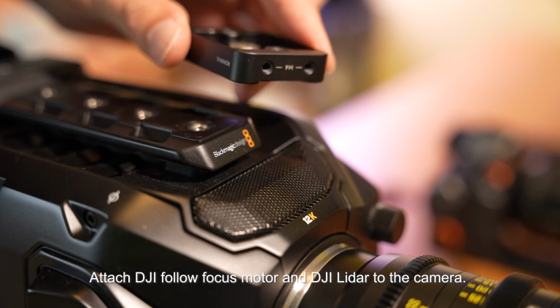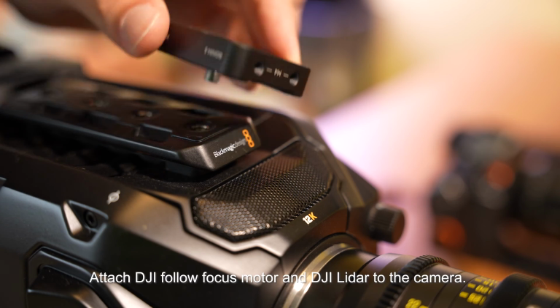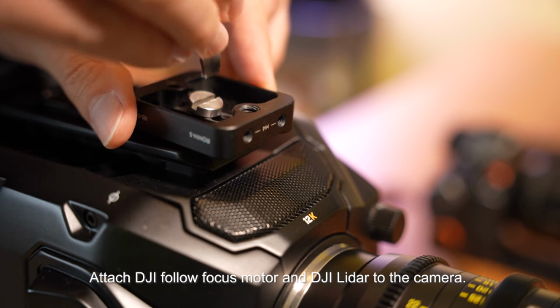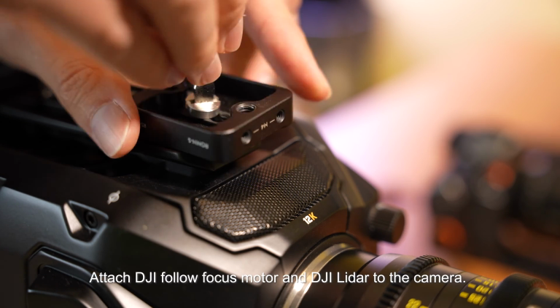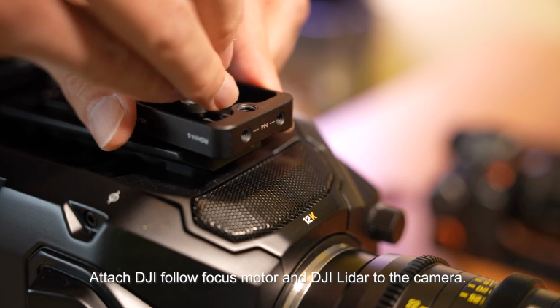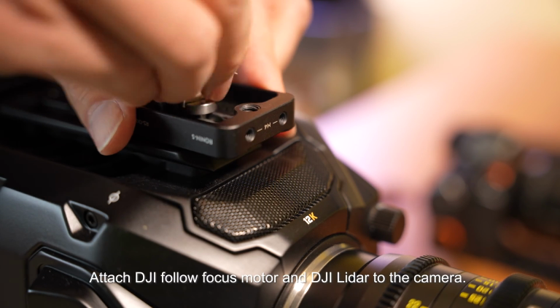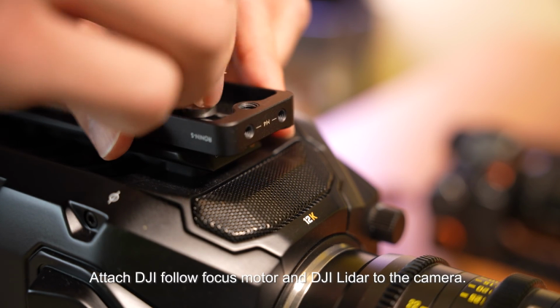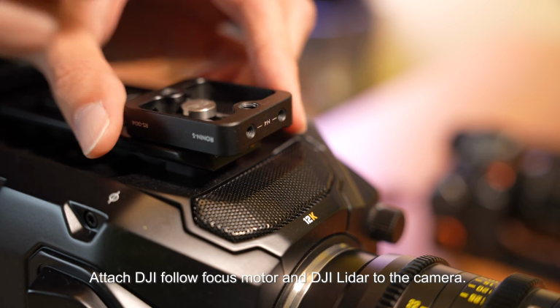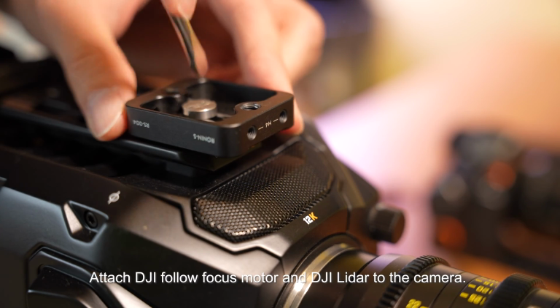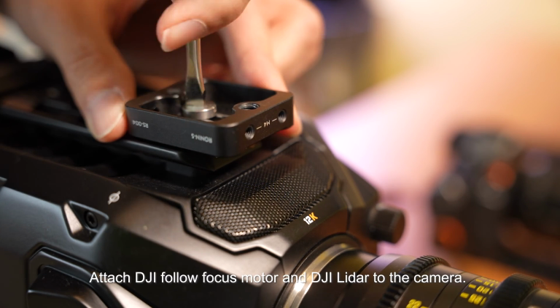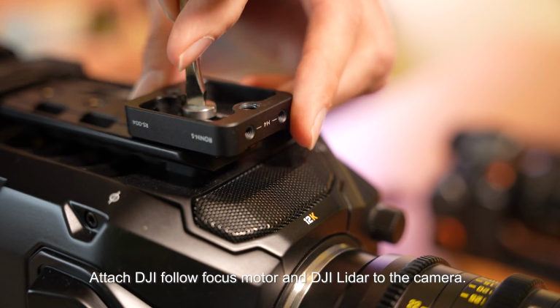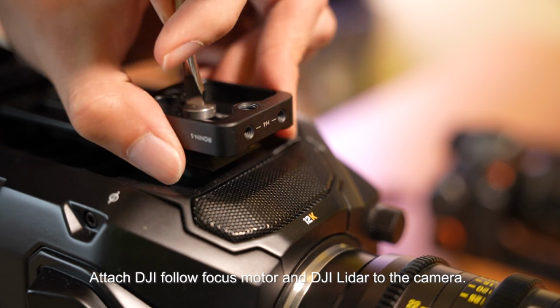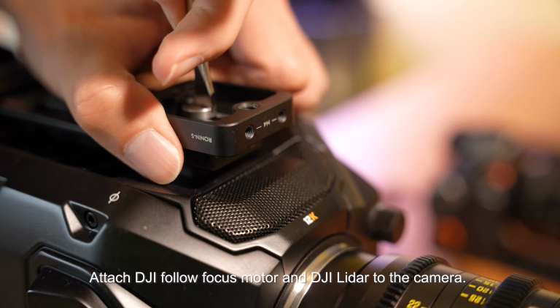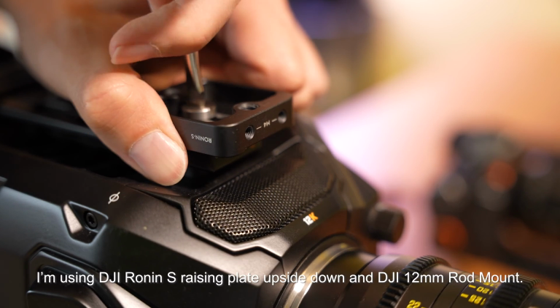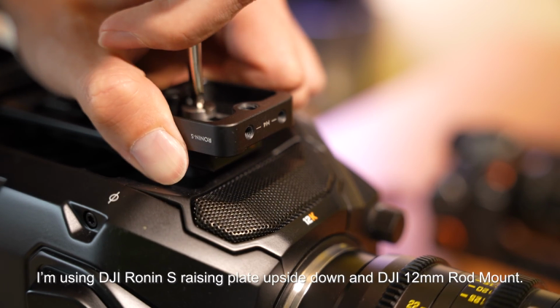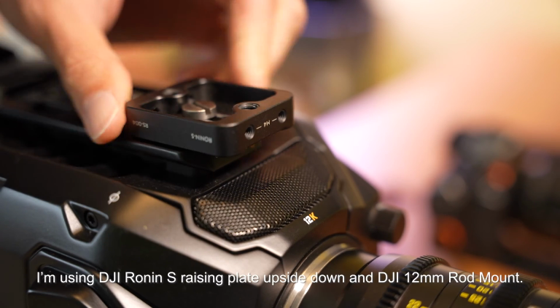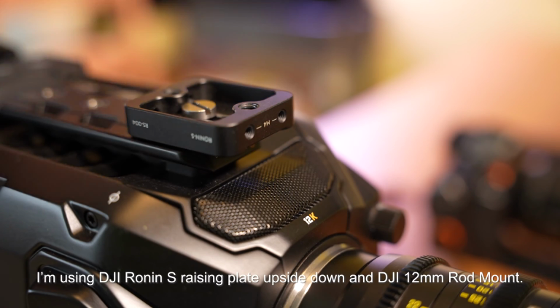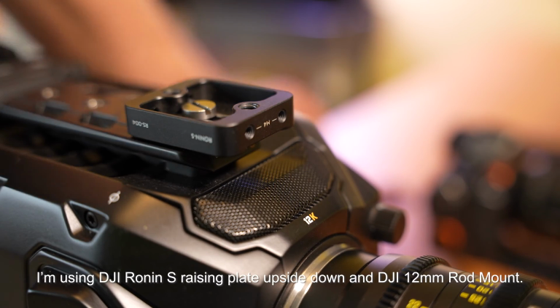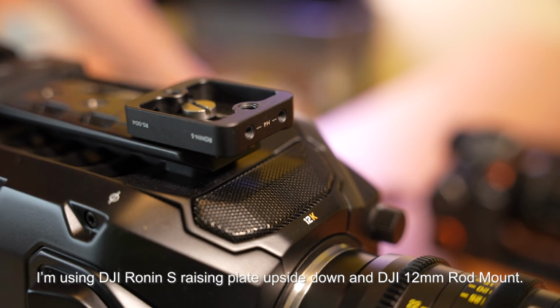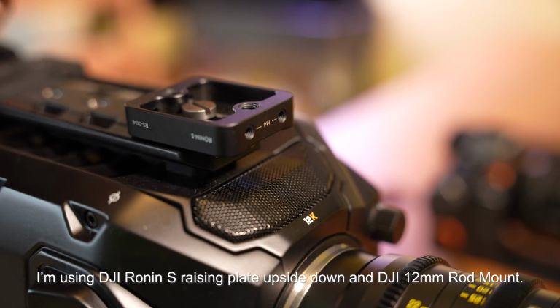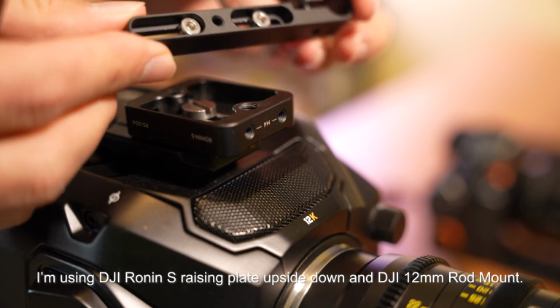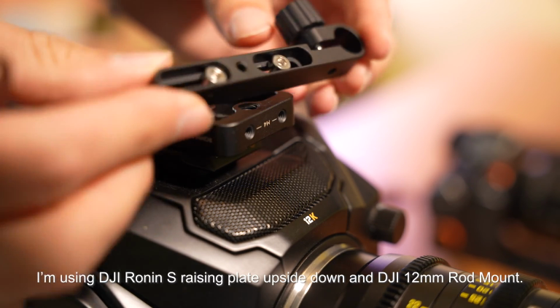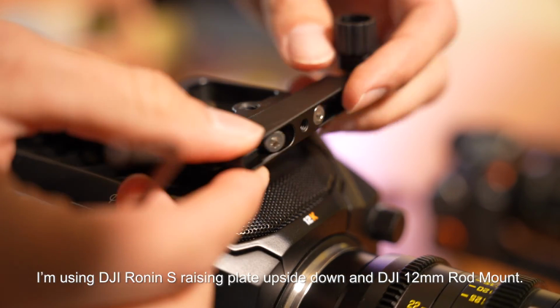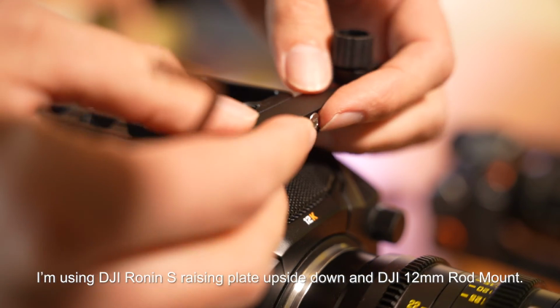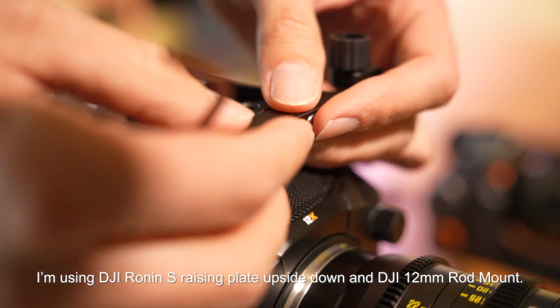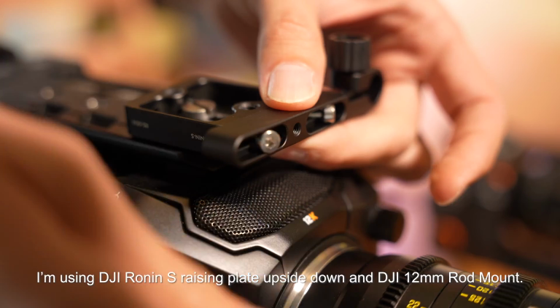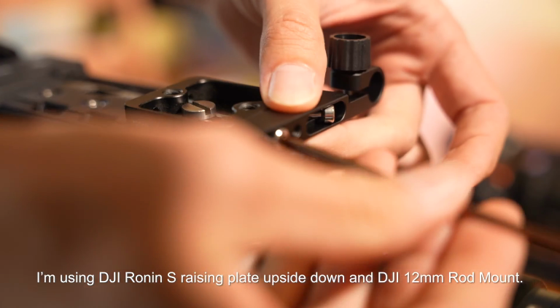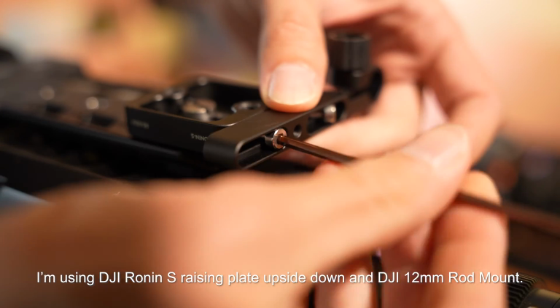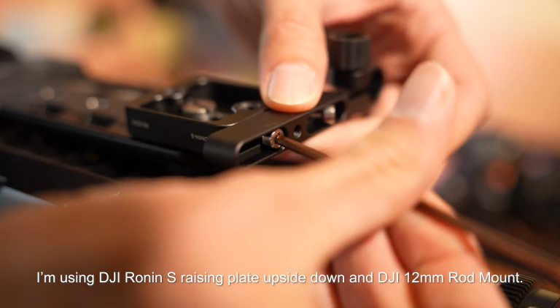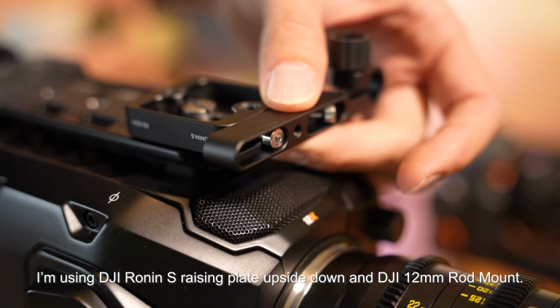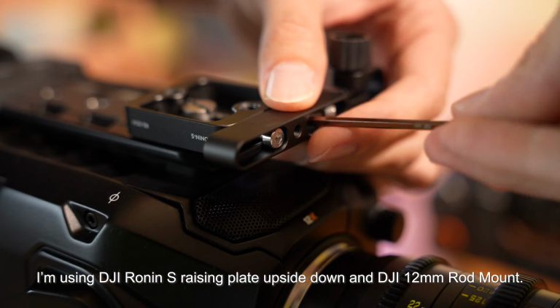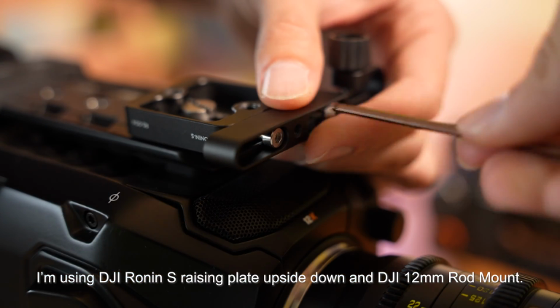Attach the DJI follow focus motor and DJI LiDAR to the camera. I'm using a DJI Ronin S racing plate upside down and a DJI 12mm rod mount.